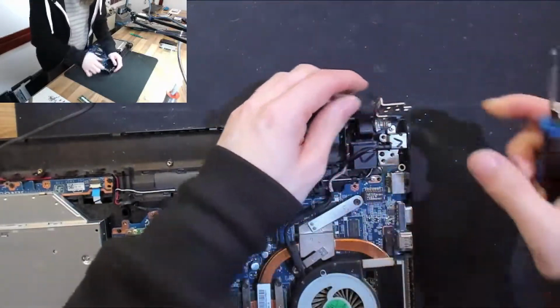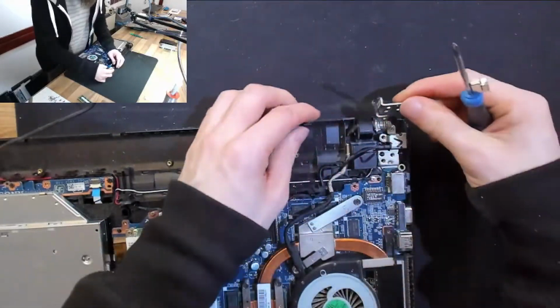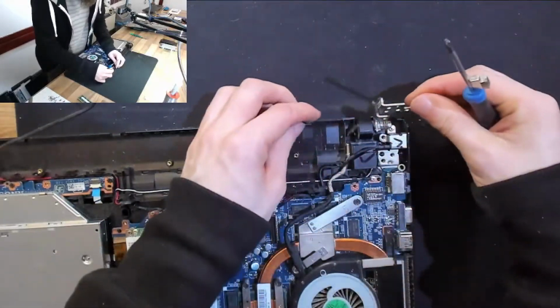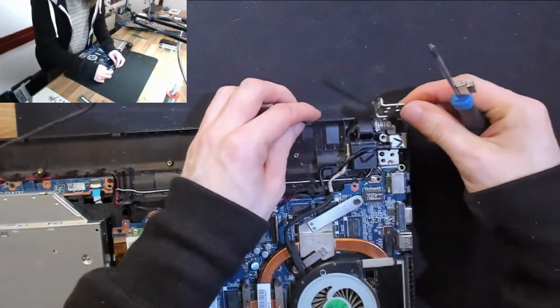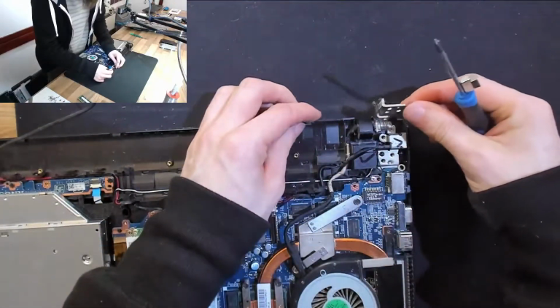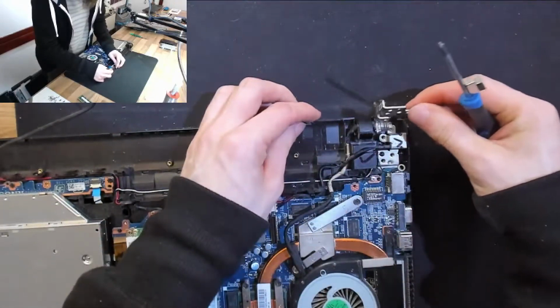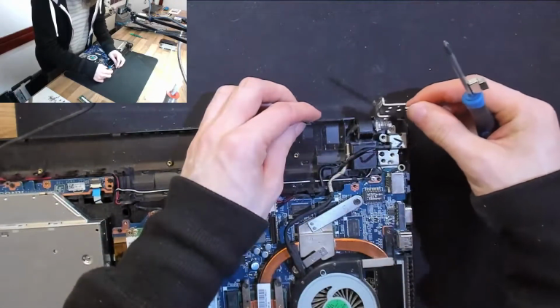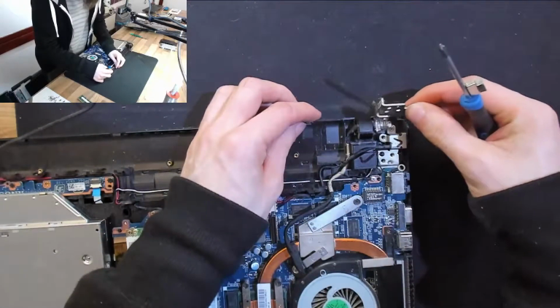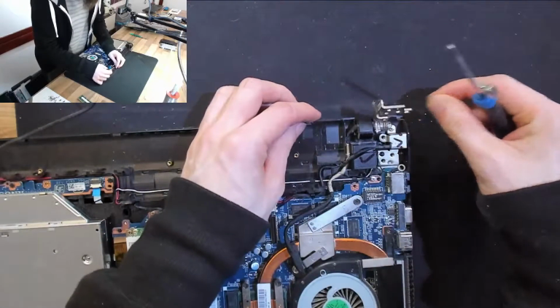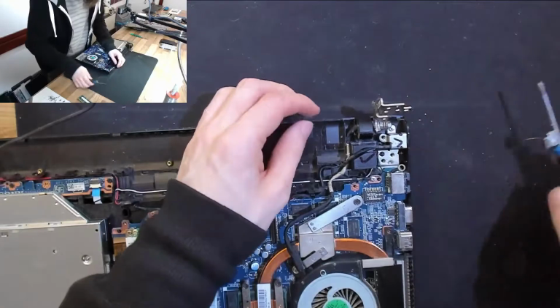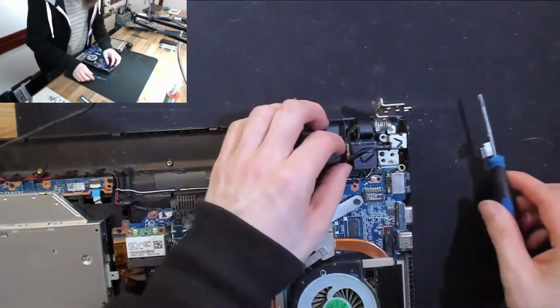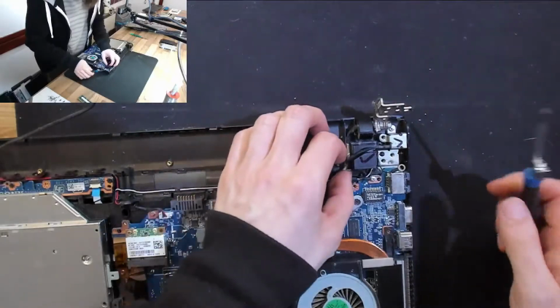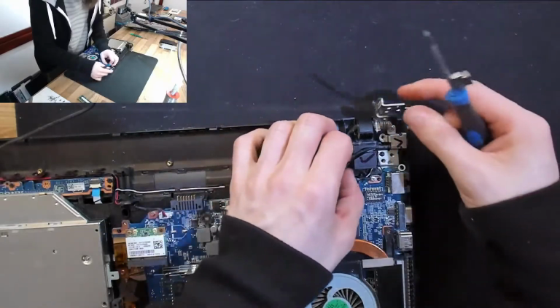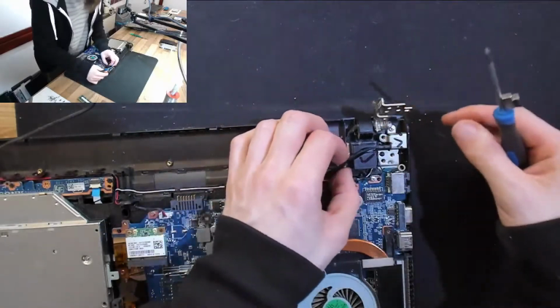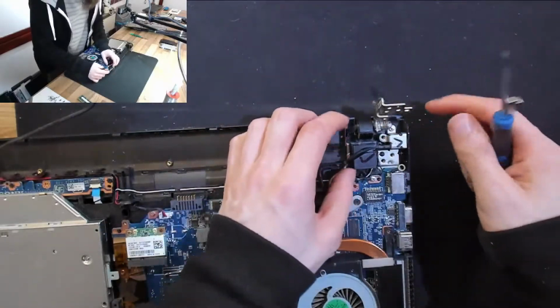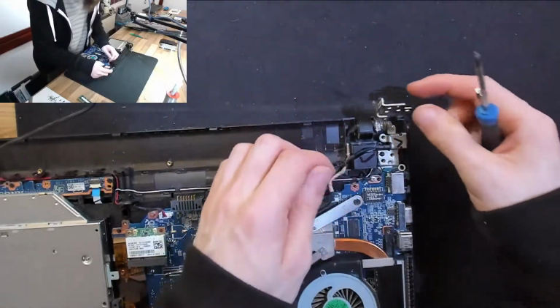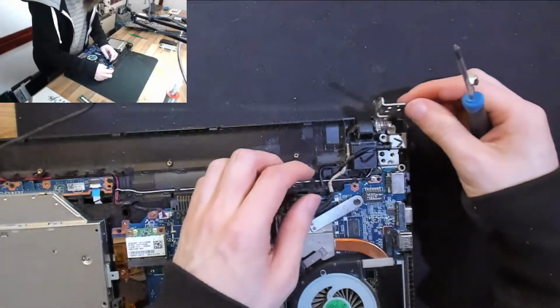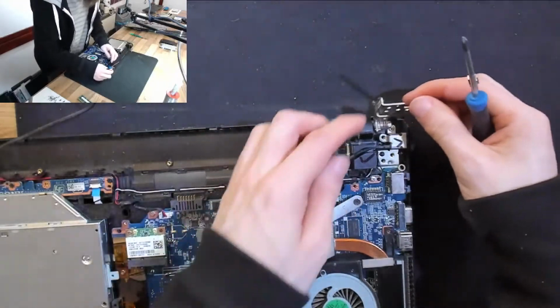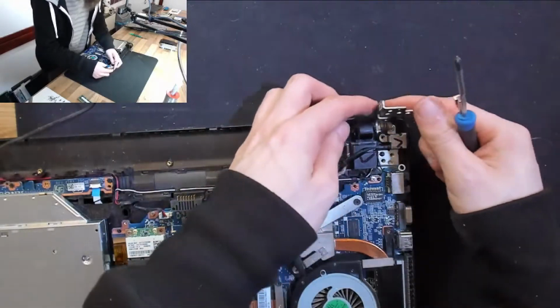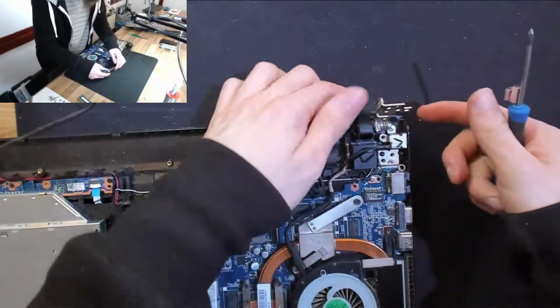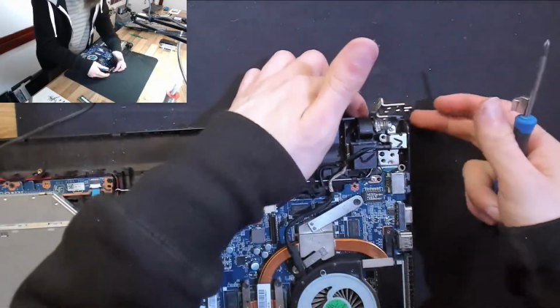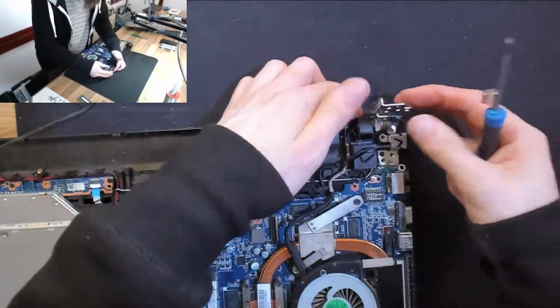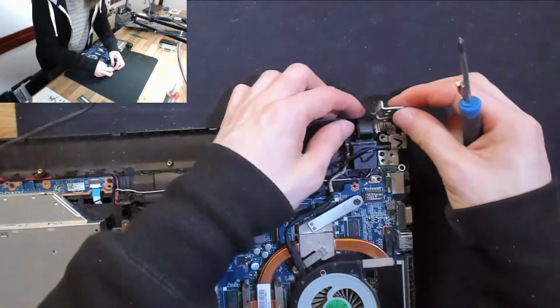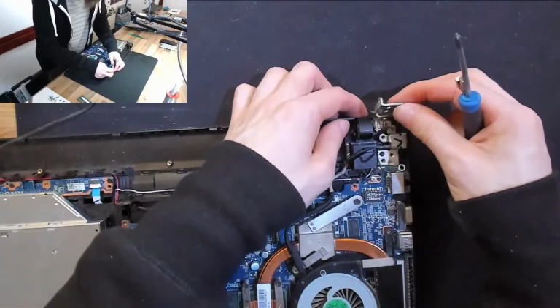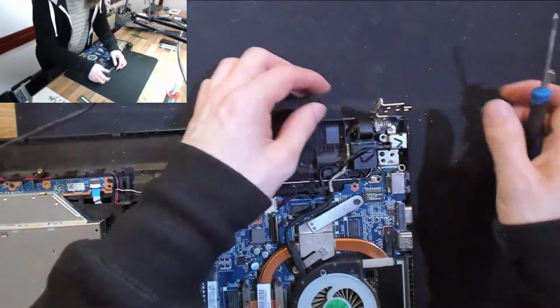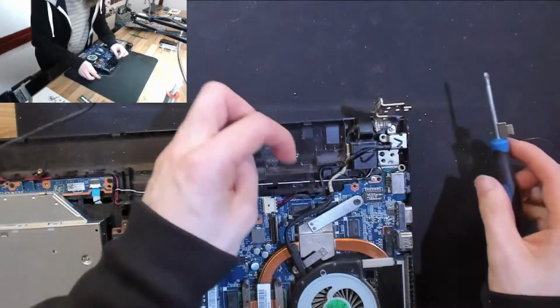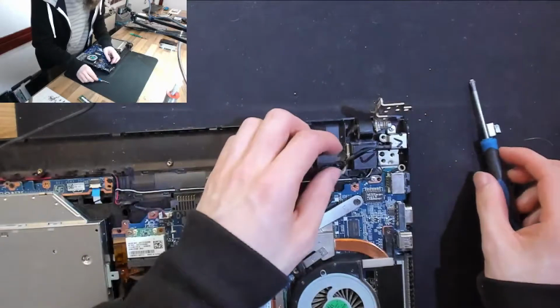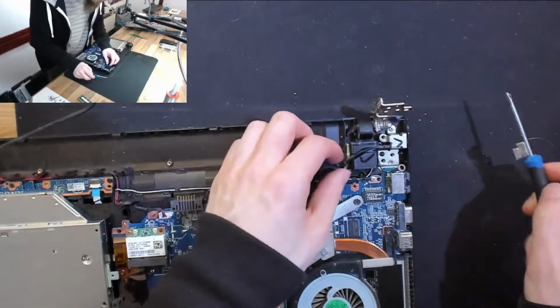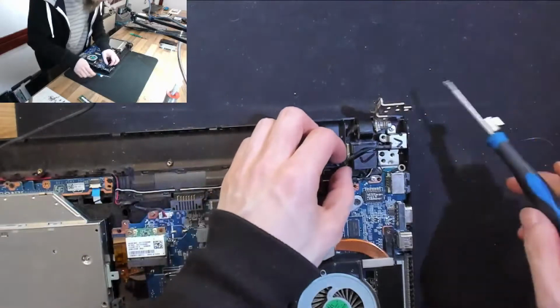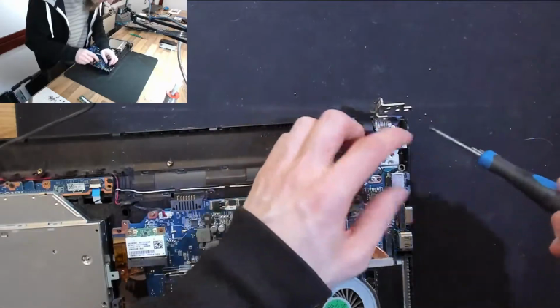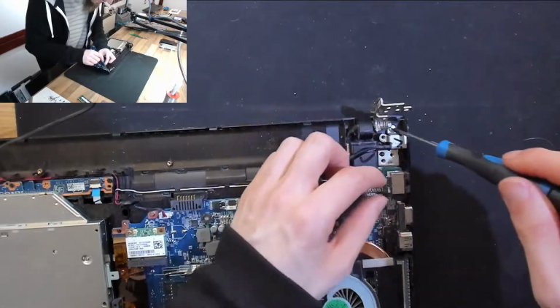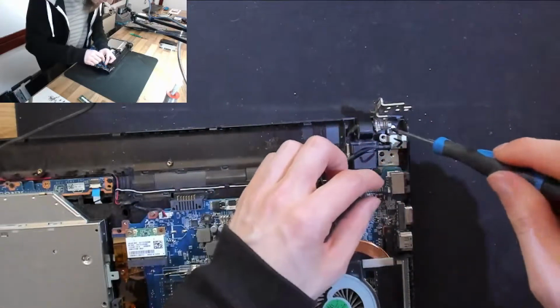These hinges are super loose, which is not a good sign either. It's possible that the hinge in the display assembly has been pinching the cable — that might be where we're going to find our issue.